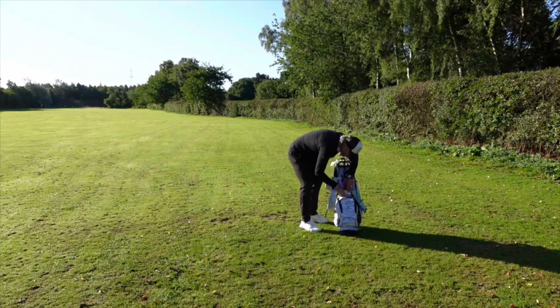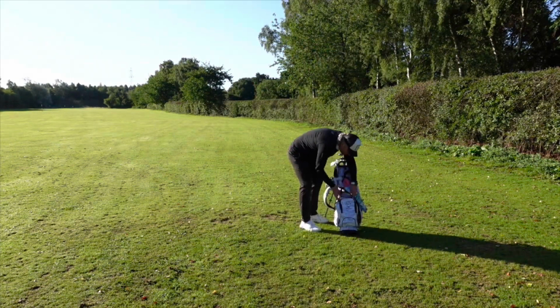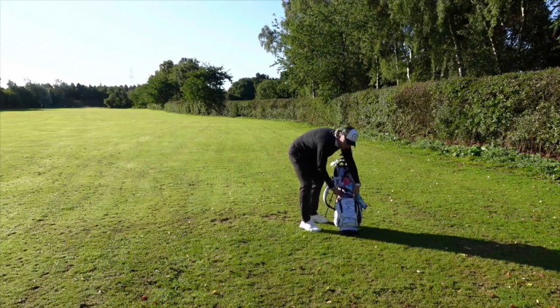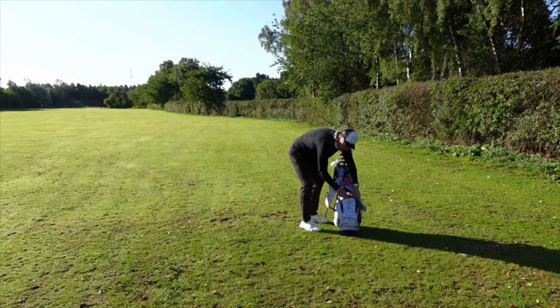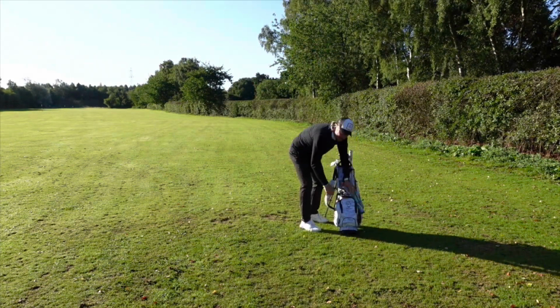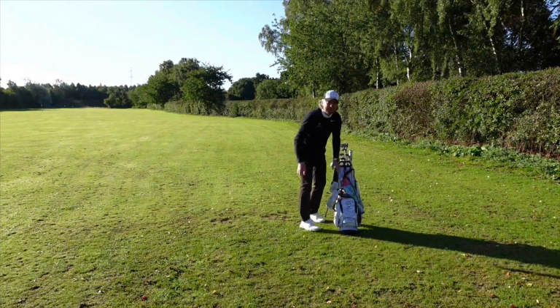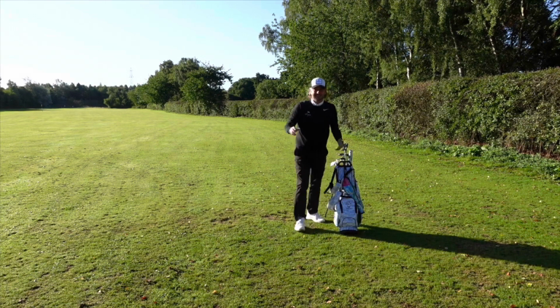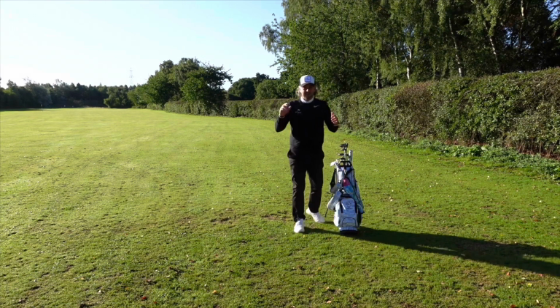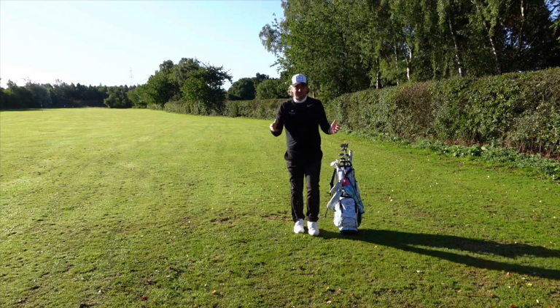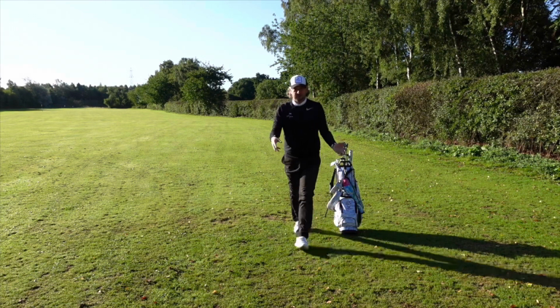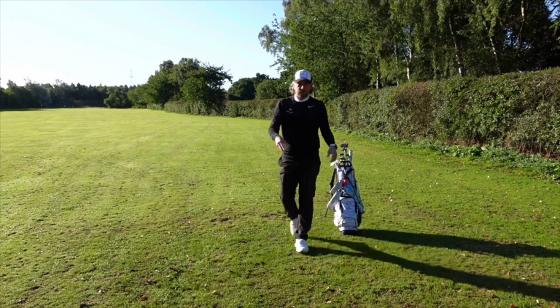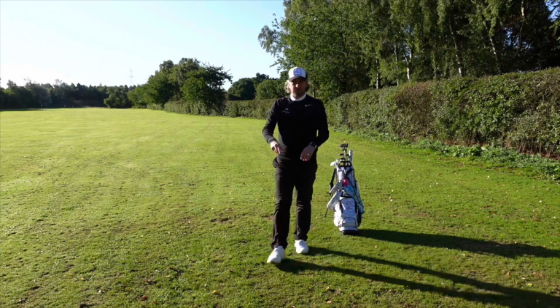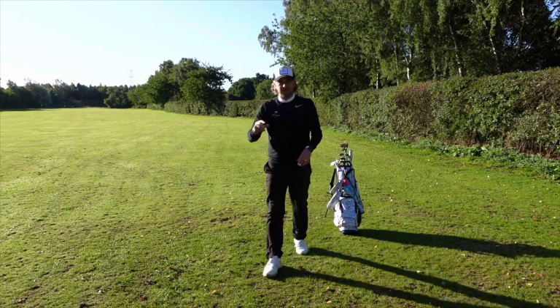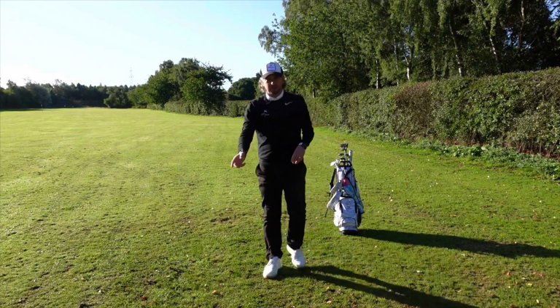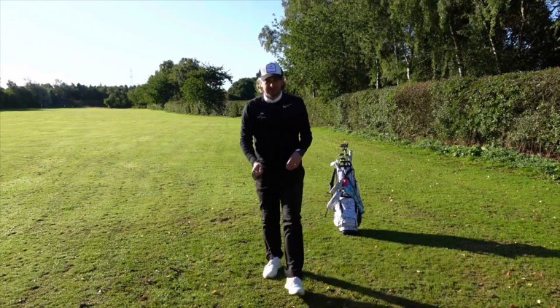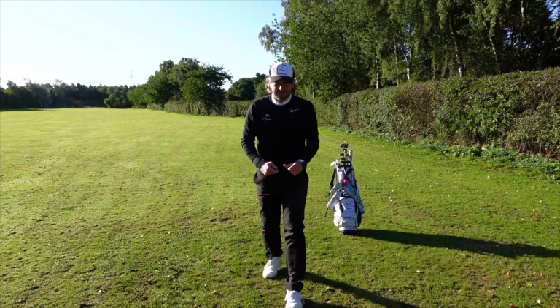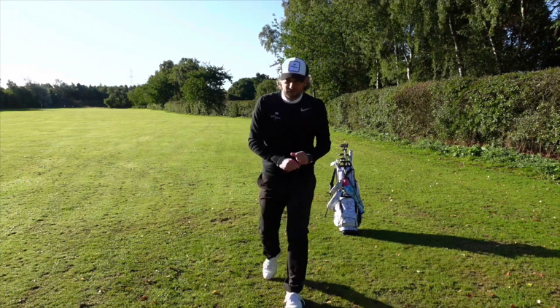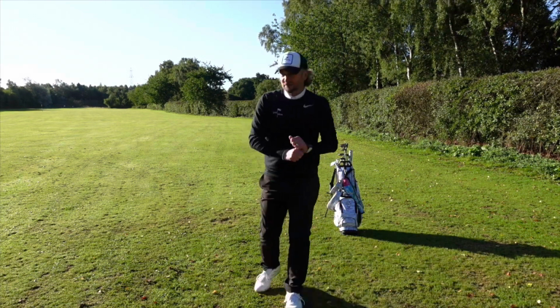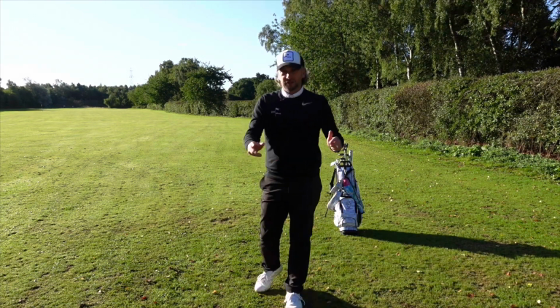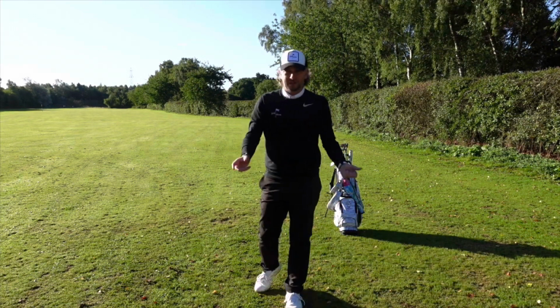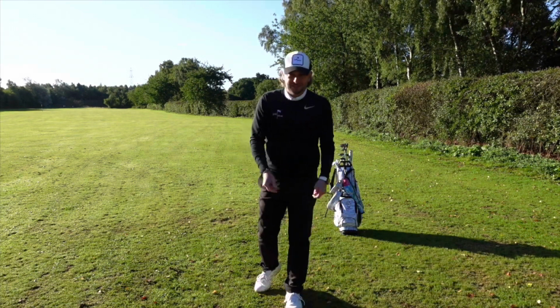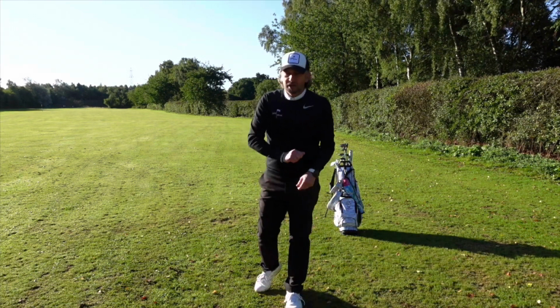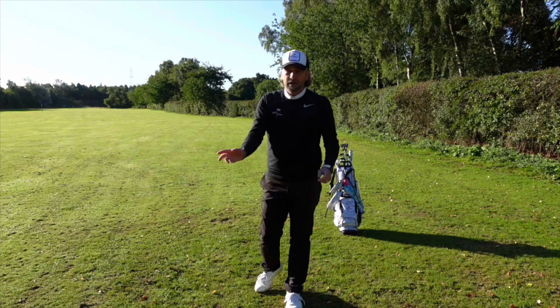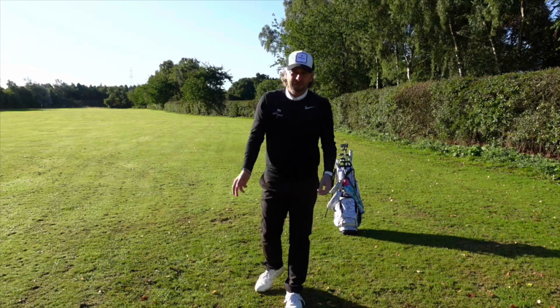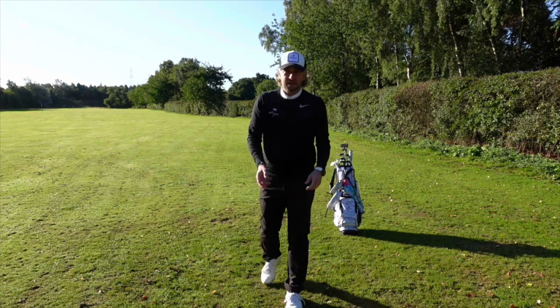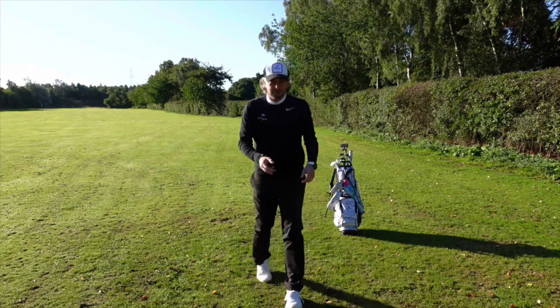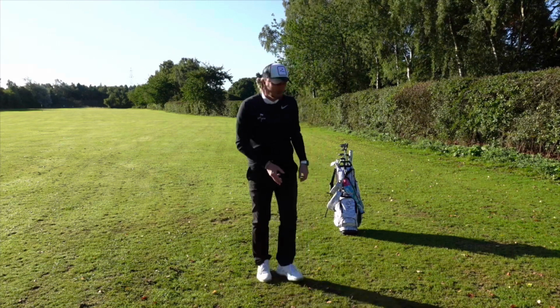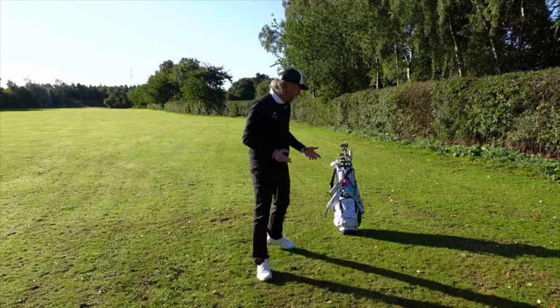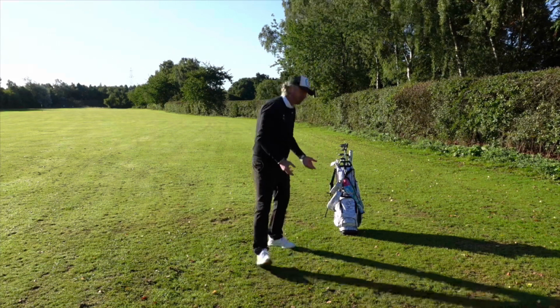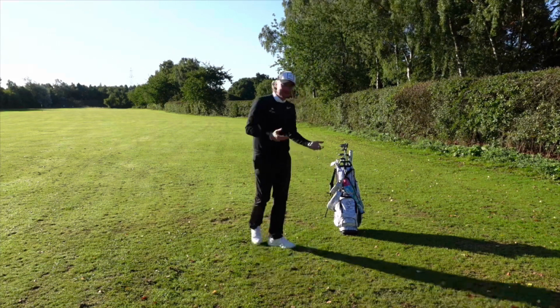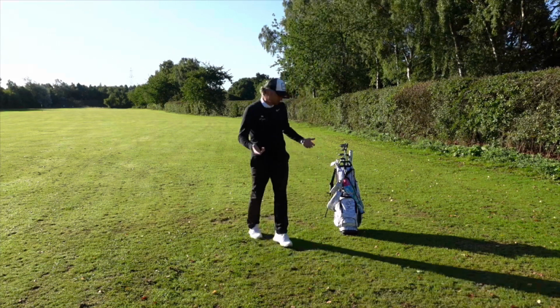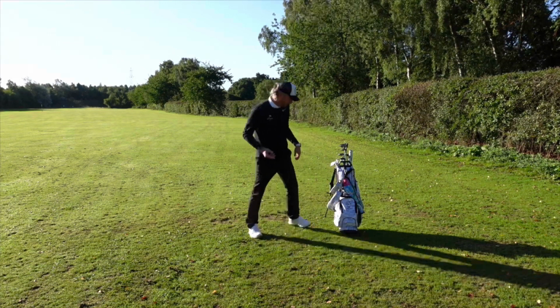Pocket full of wooden tees — I hate plastic on the golf course. I'm always picking up broken tees. Golfers, if you are going to use a plastic tee, pick them up when they snap and put them in the bin please — birds and animals are eating them.